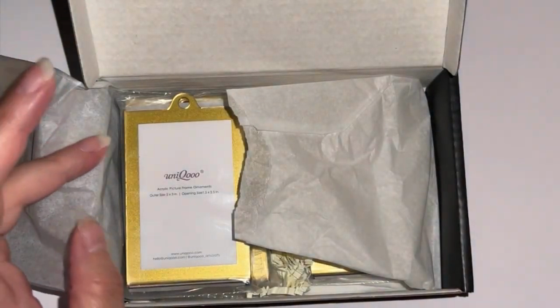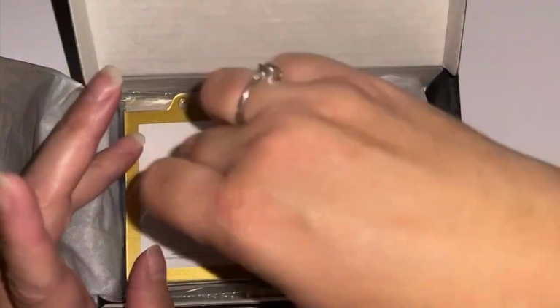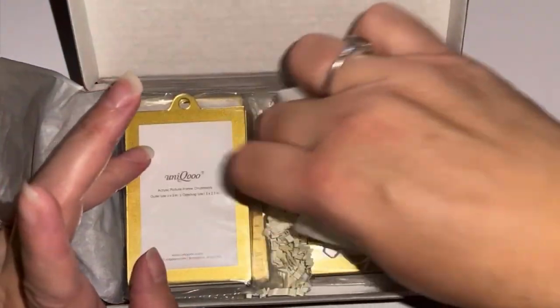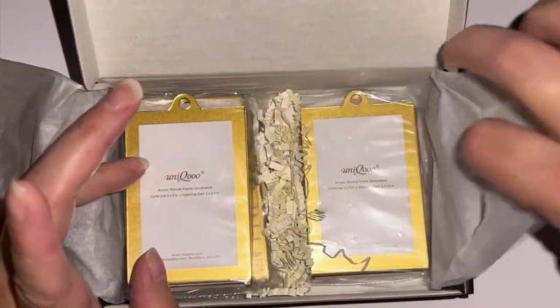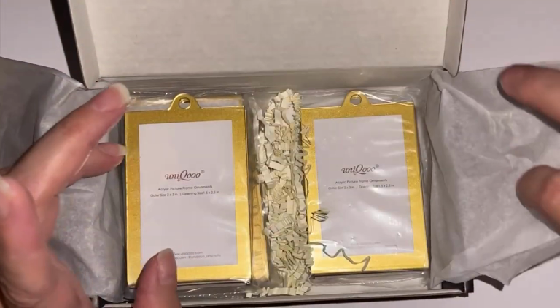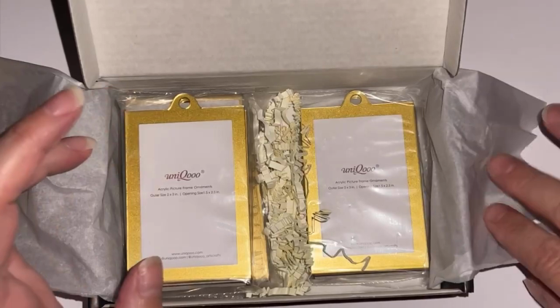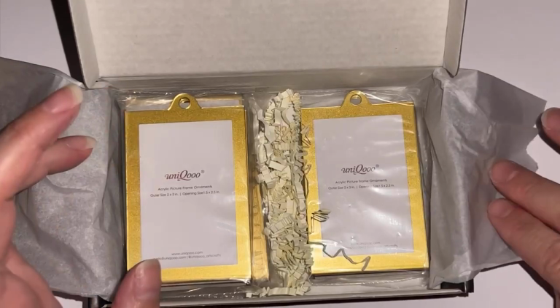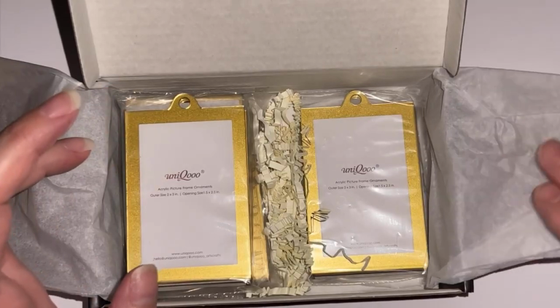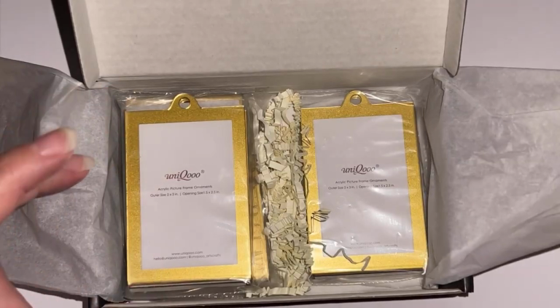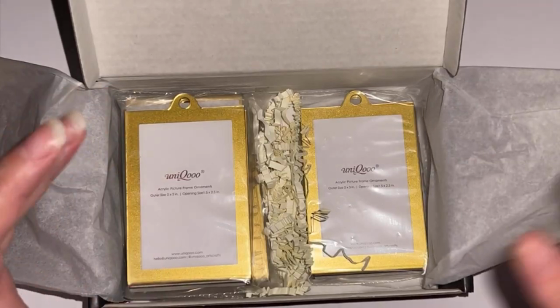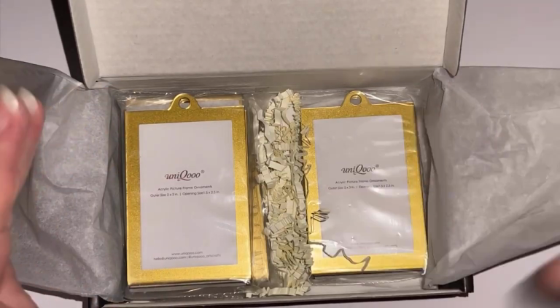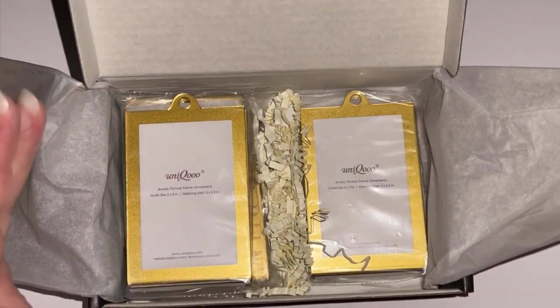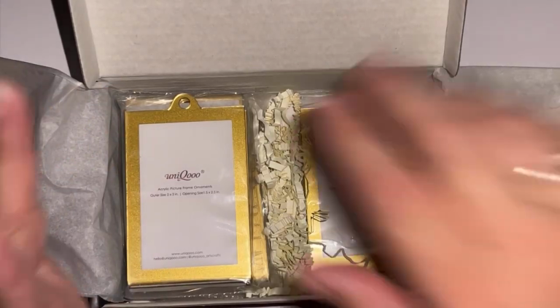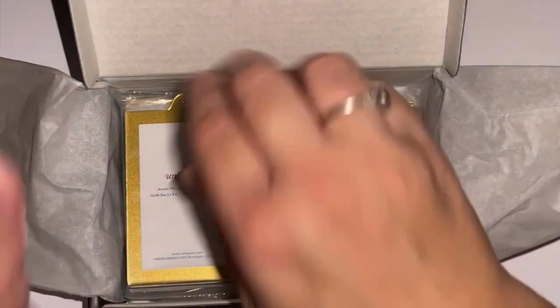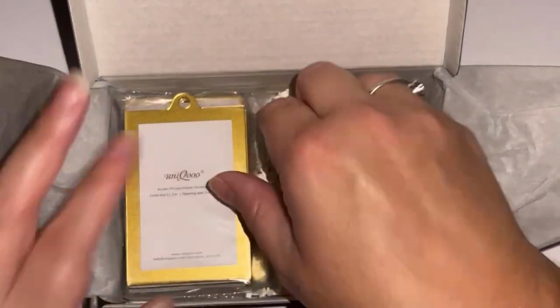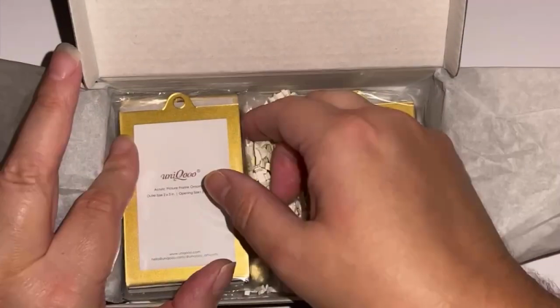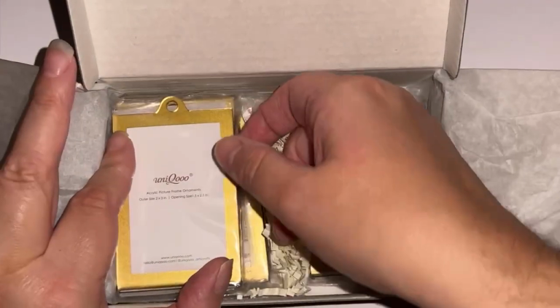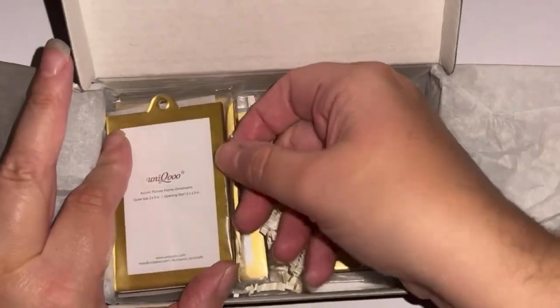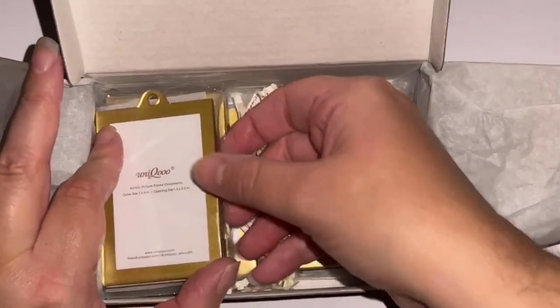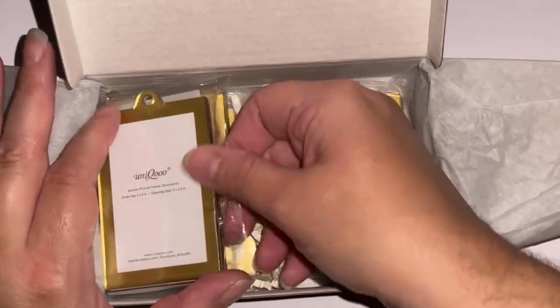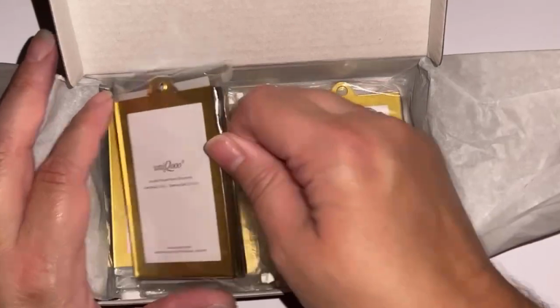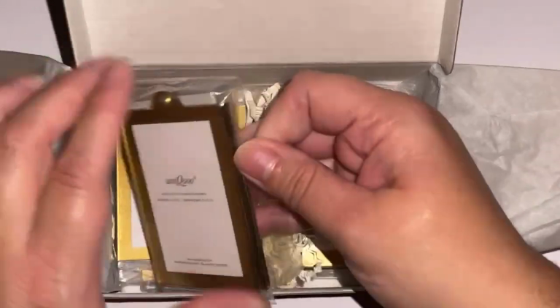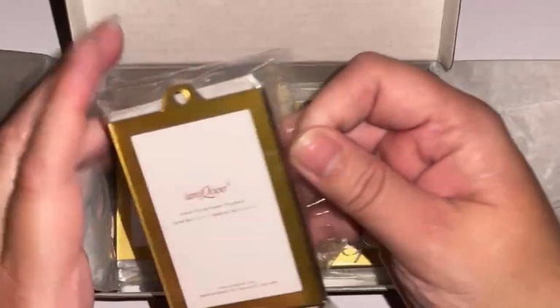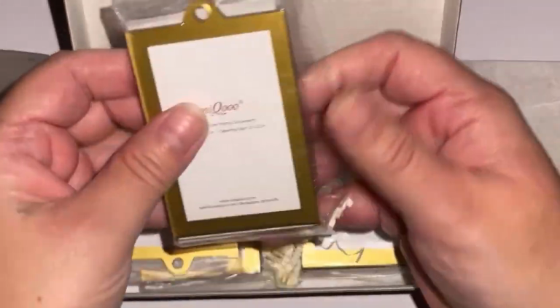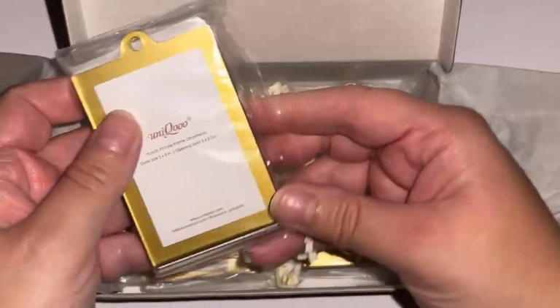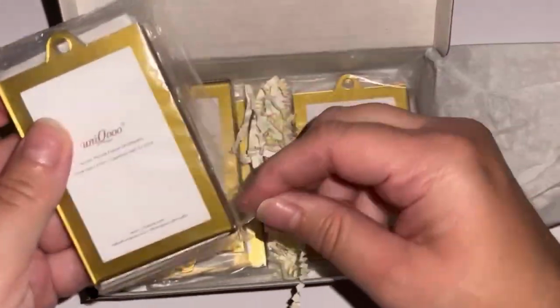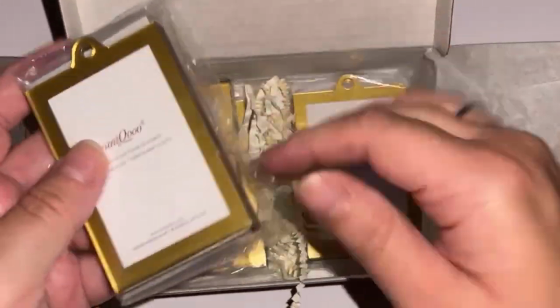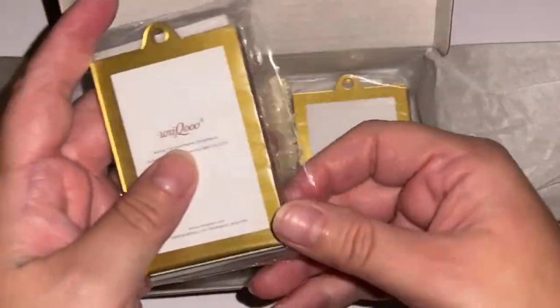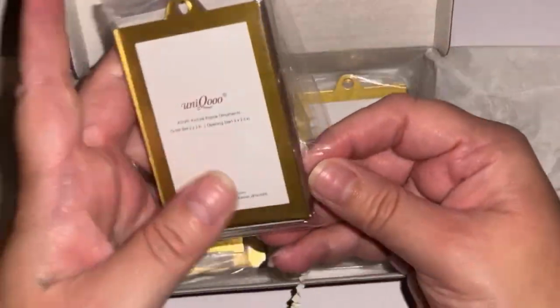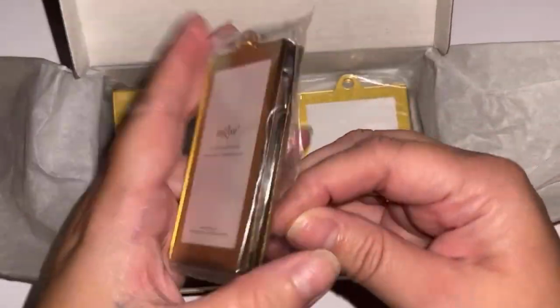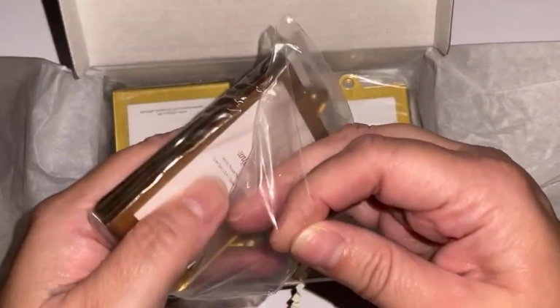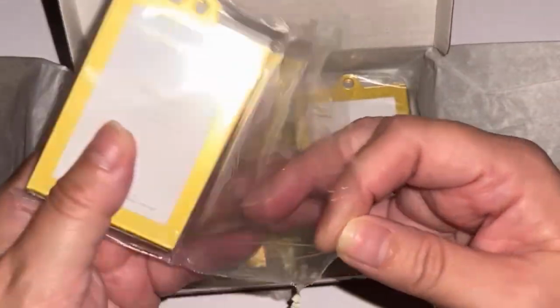I don't care if I accidentally ordered two of the same — oh, it's a different orientation actually. So this is what these are. These are ornaments for a tree.